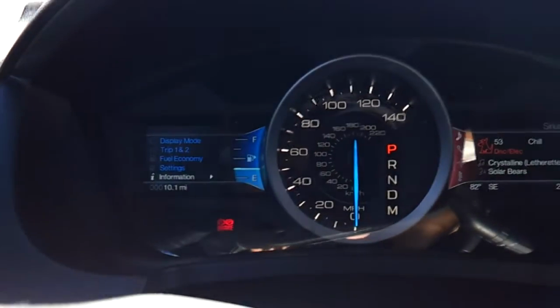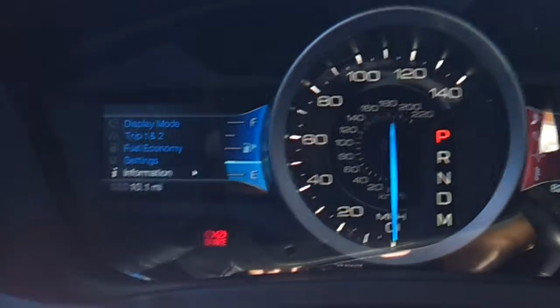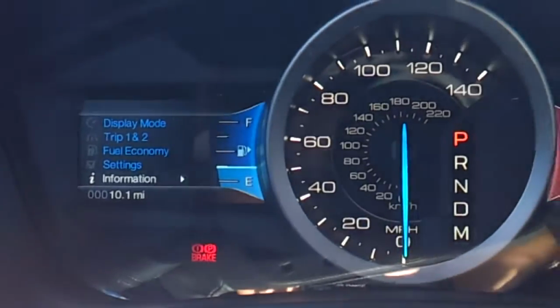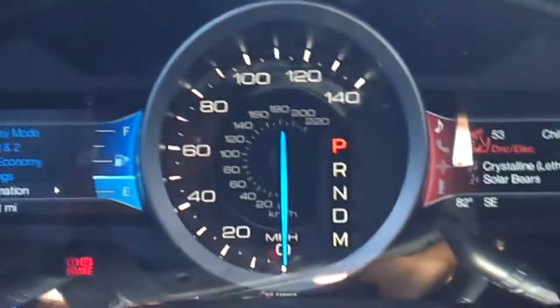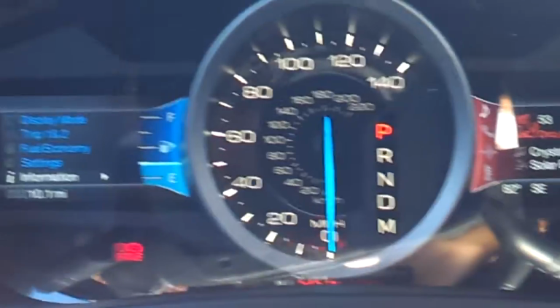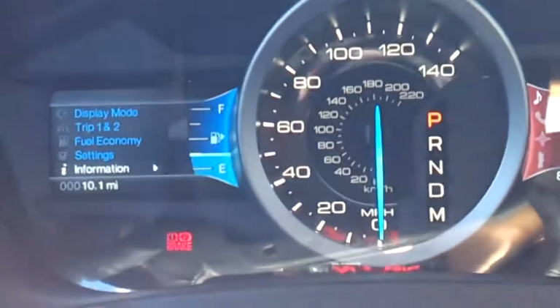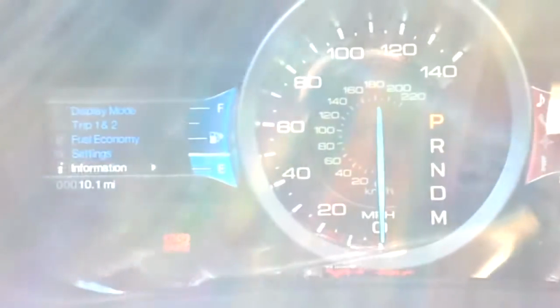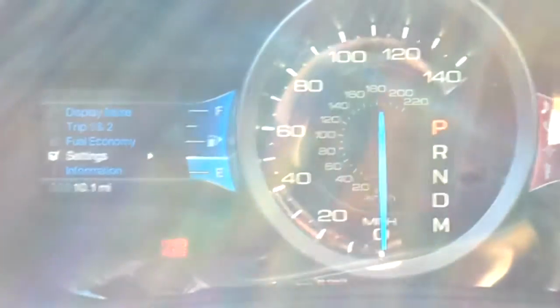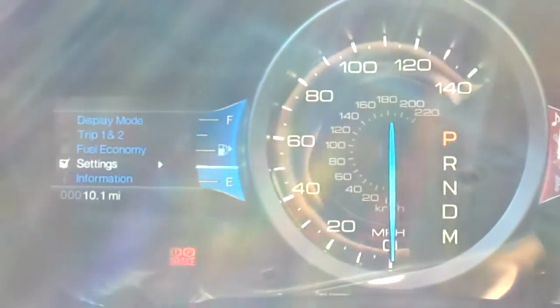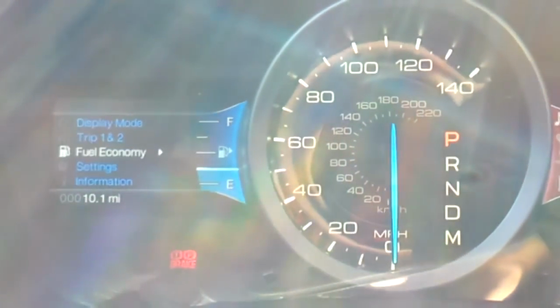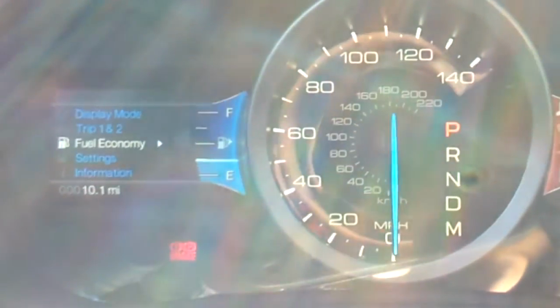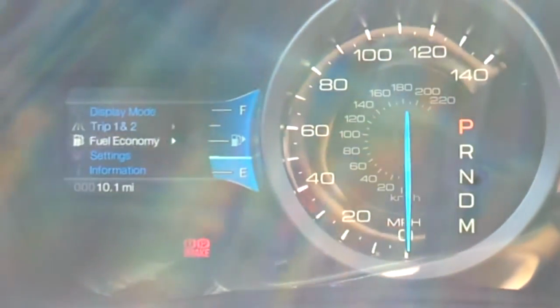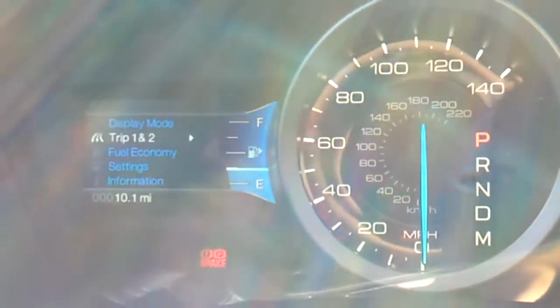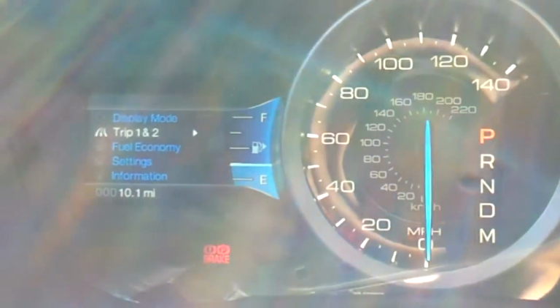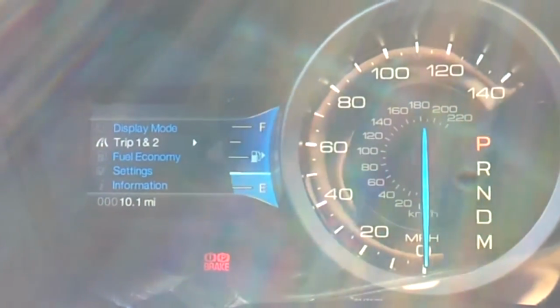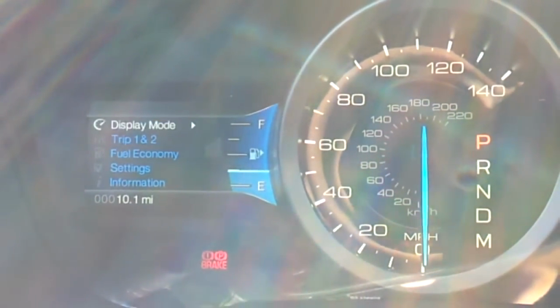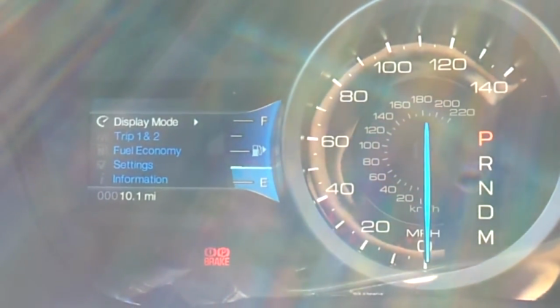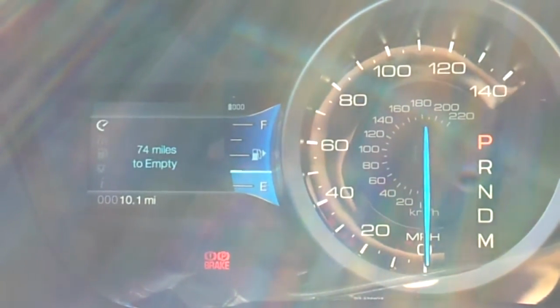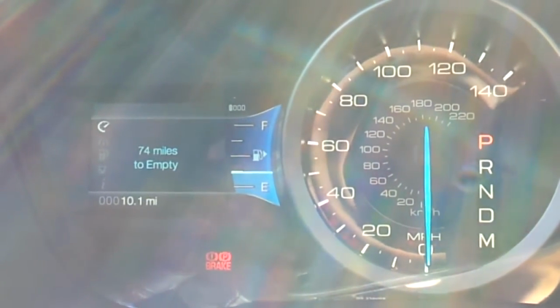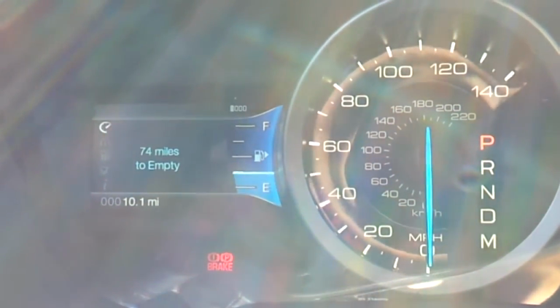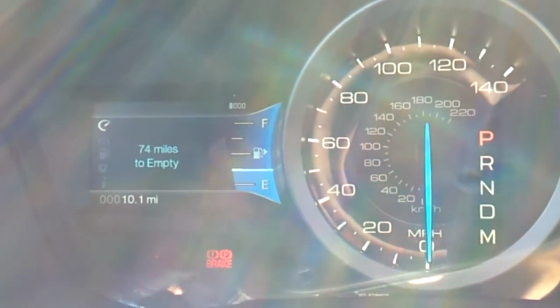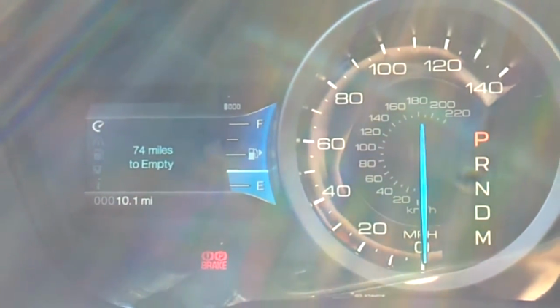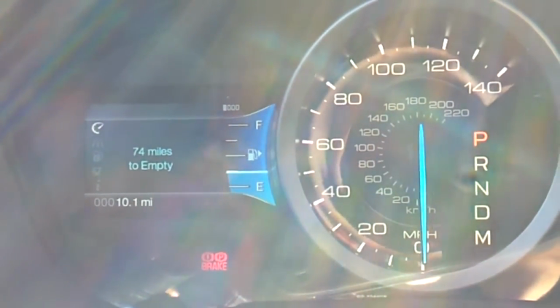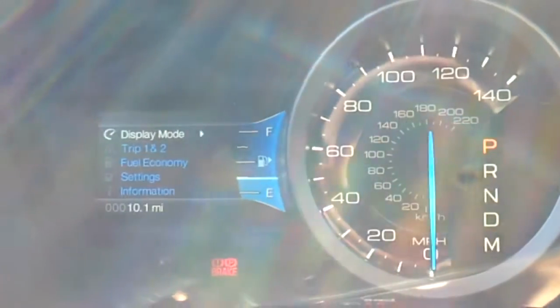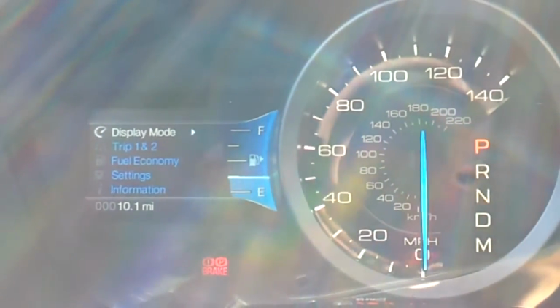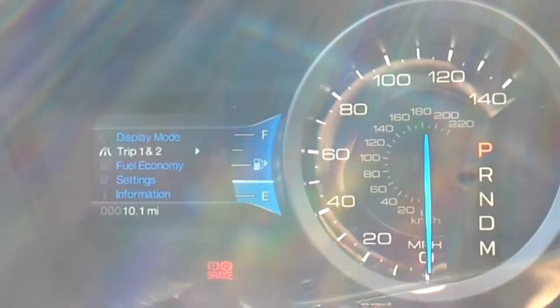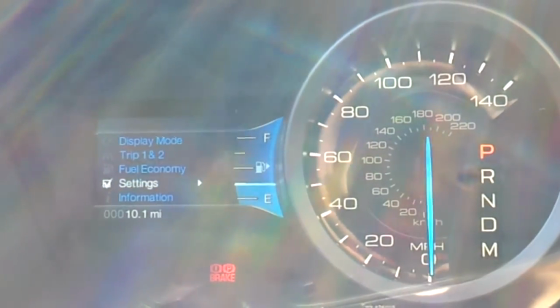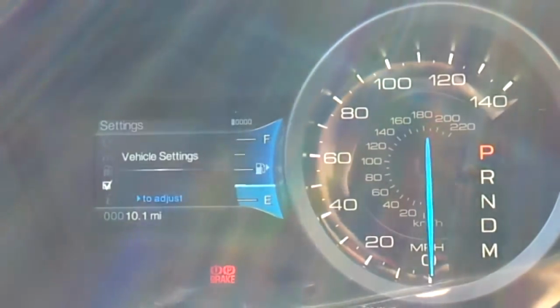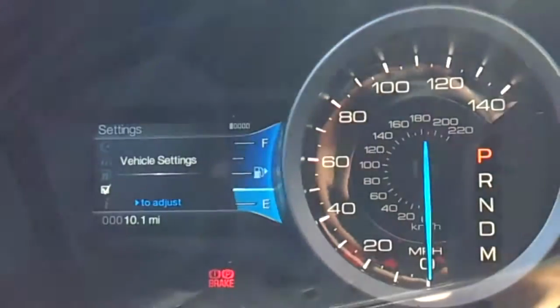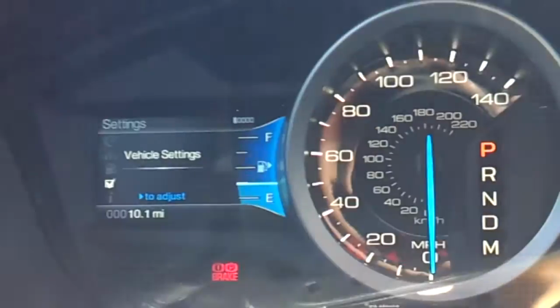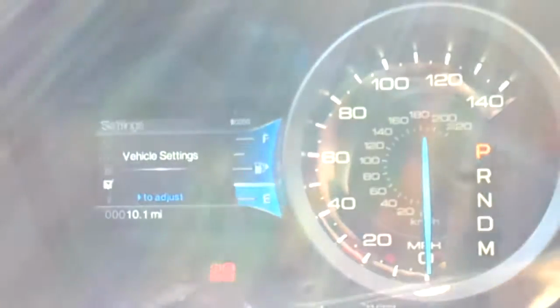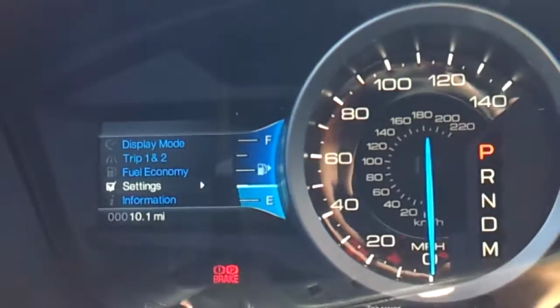Nice, clear, and easy to read gauges. Your settings include fuel economy, trip information. You do have the MyKey system and vehicle settings.